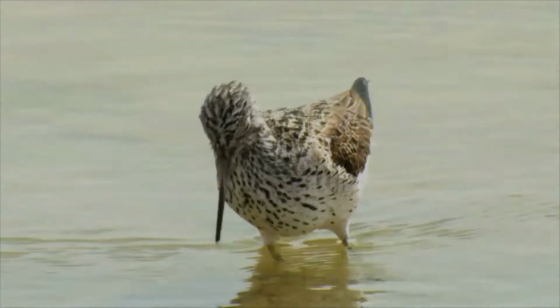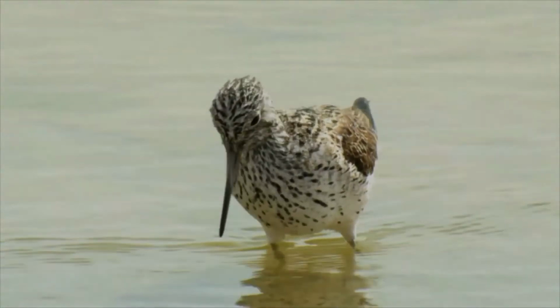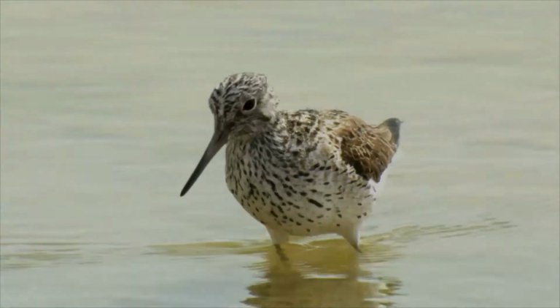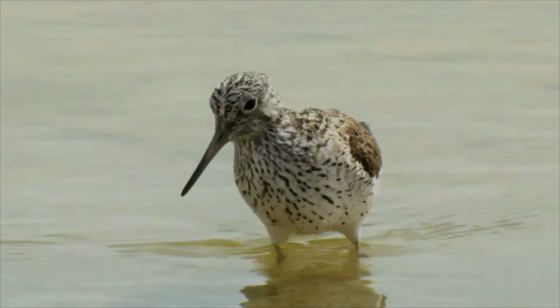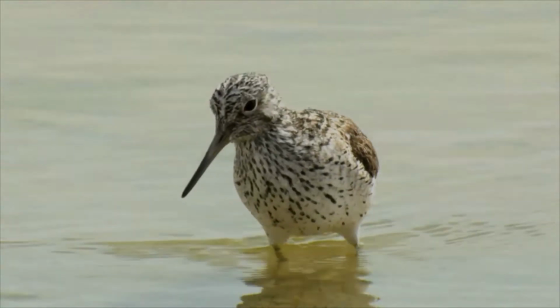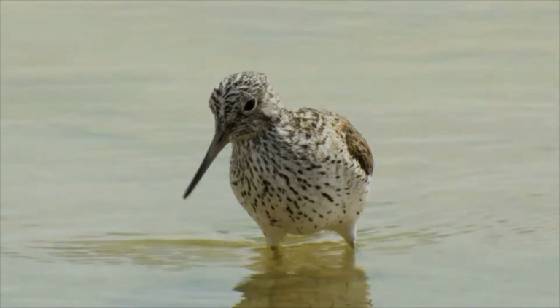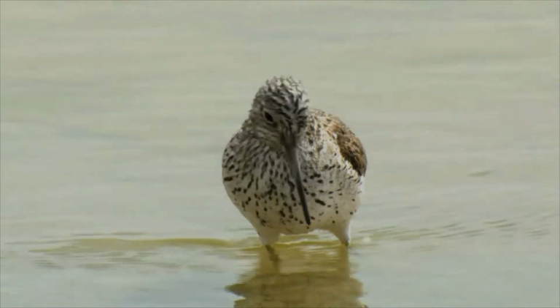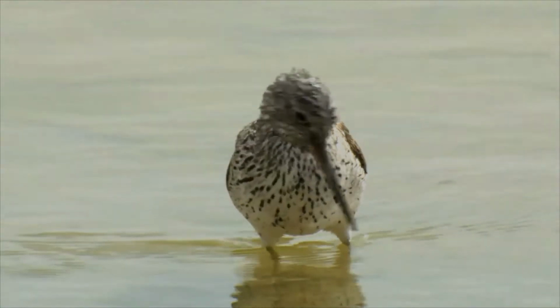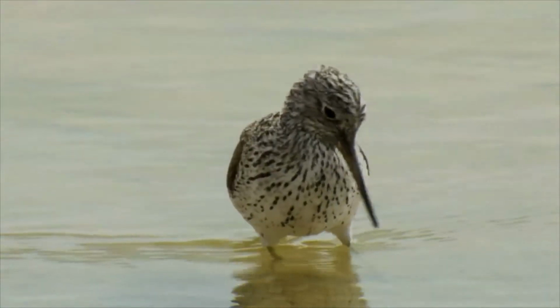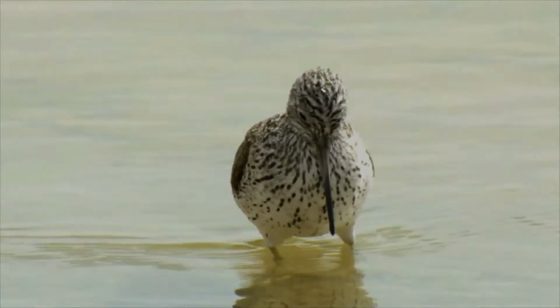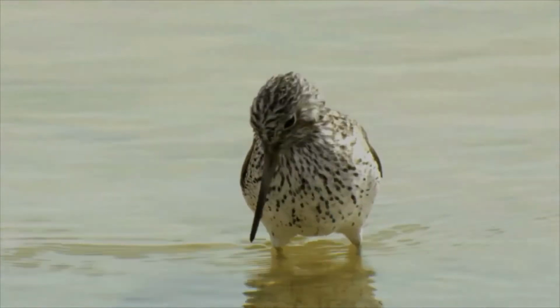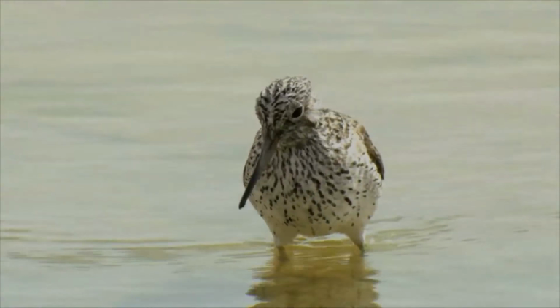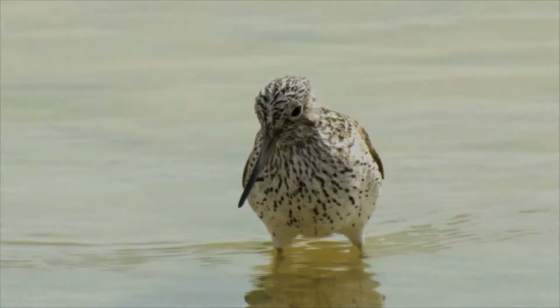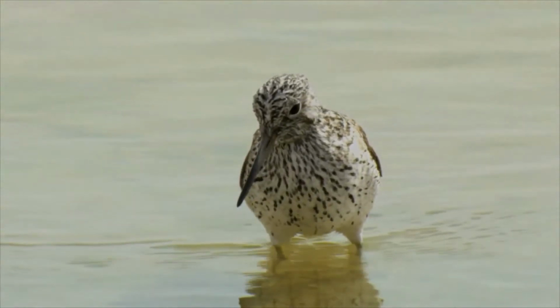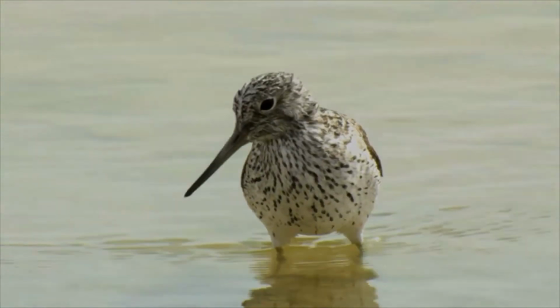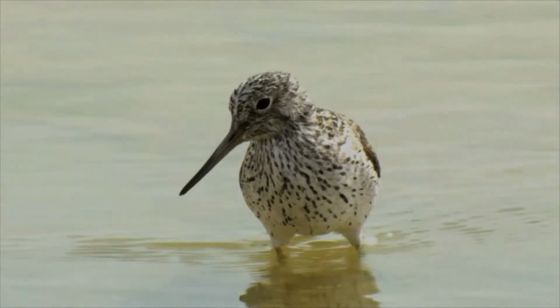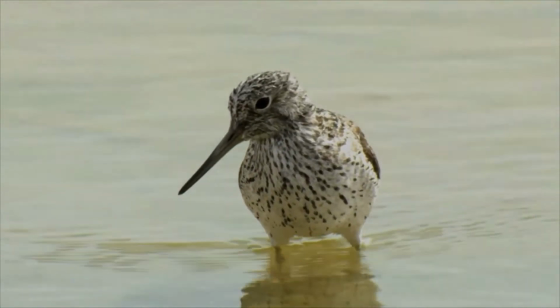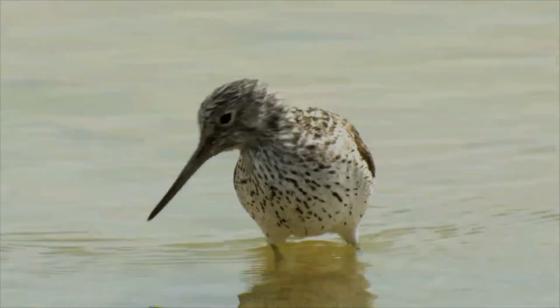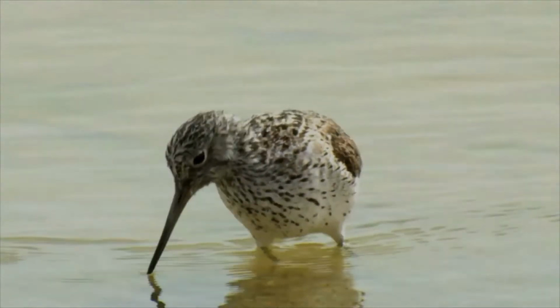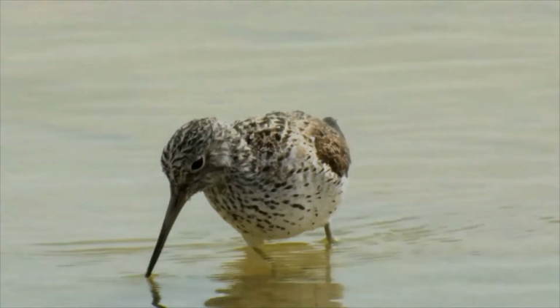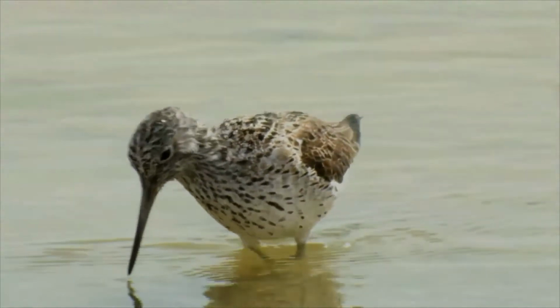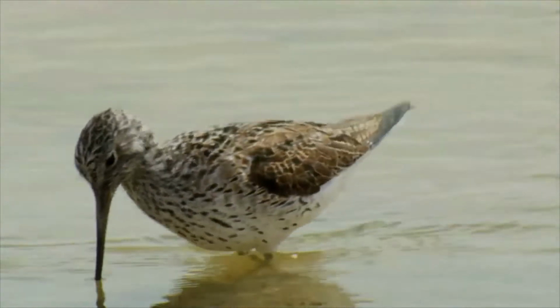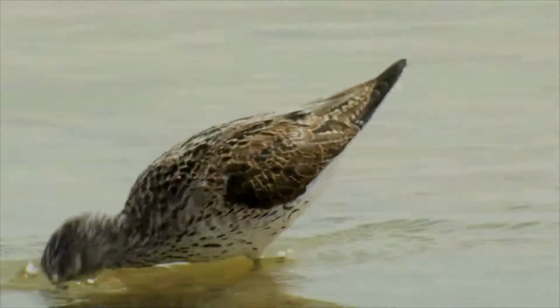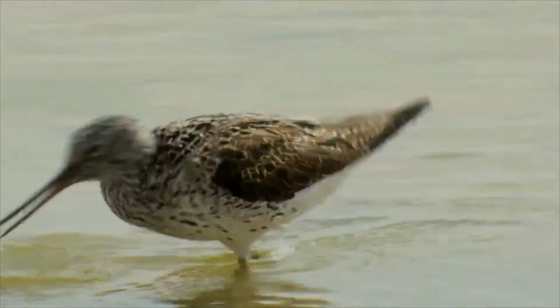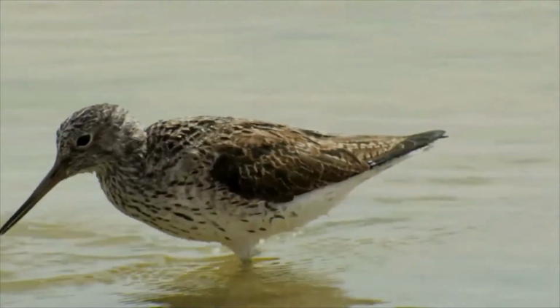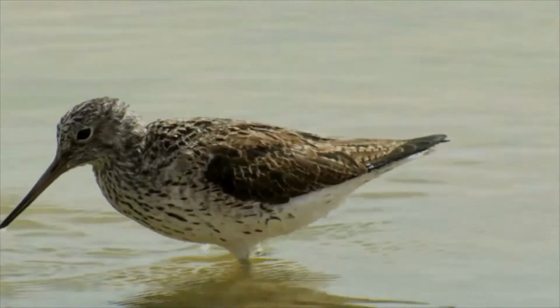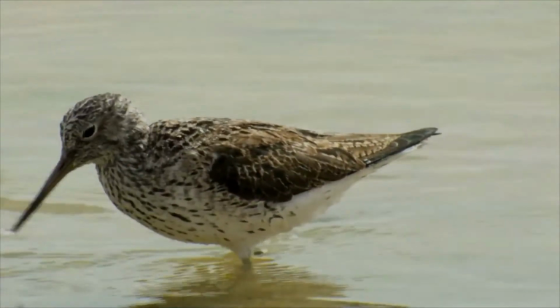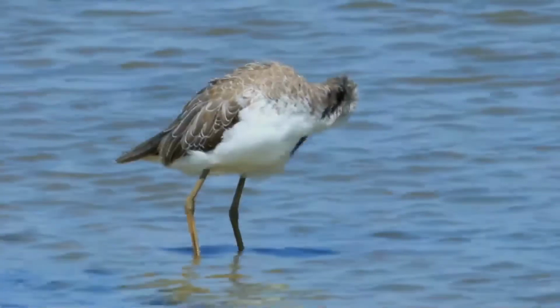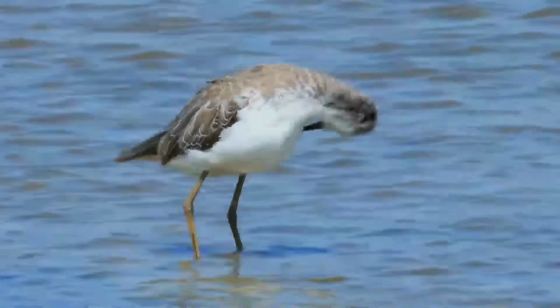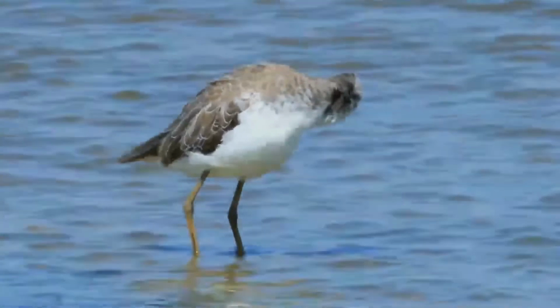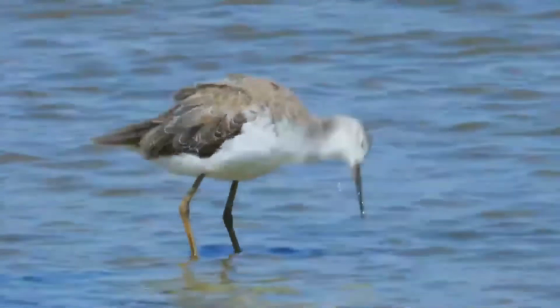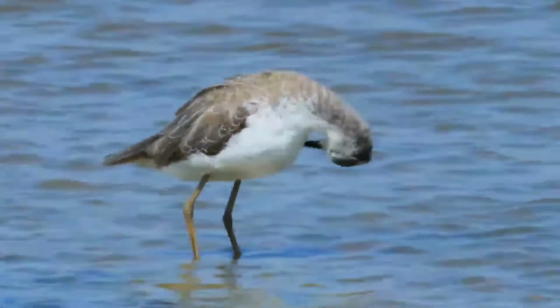Like most waders, they feed on small invertebrates, but will also take small fish and amphibians. The common greenshank is one of the species to which the Agreement on the Conservation of African-Eurasian Migratory Waterbirds applies.